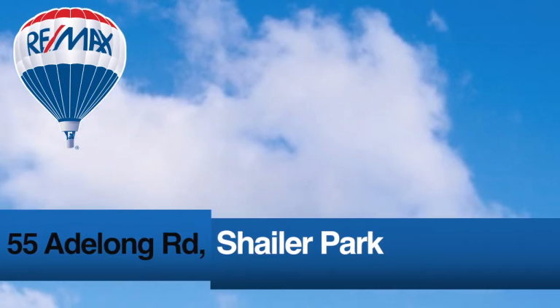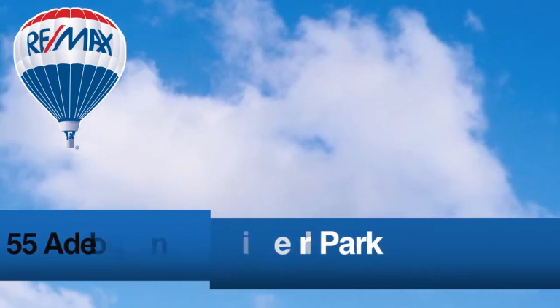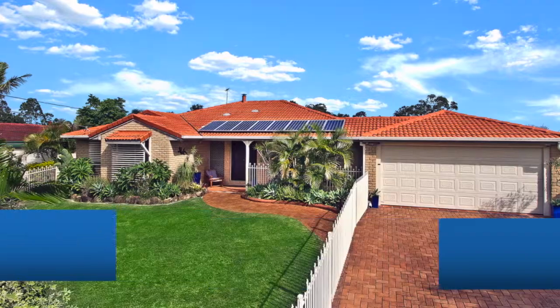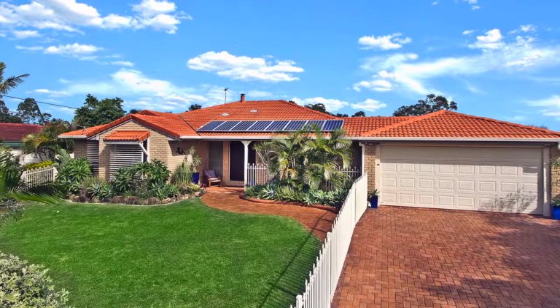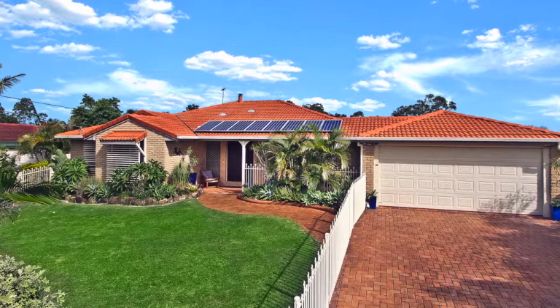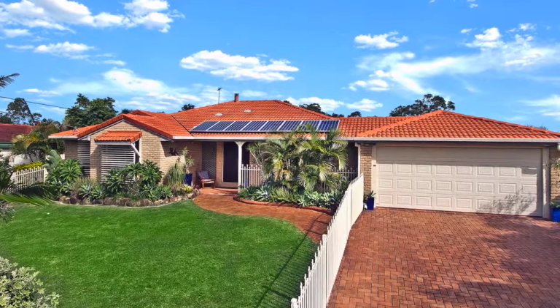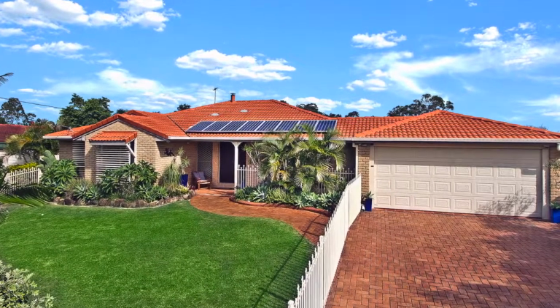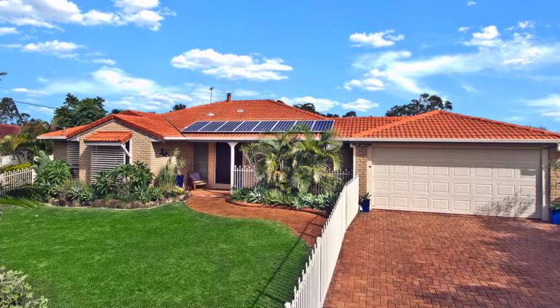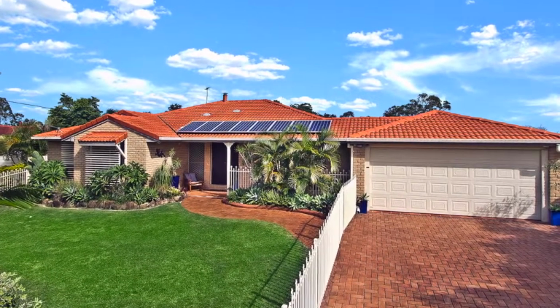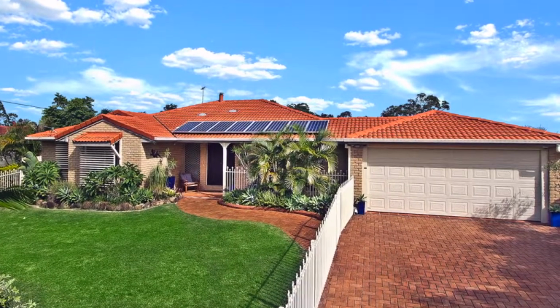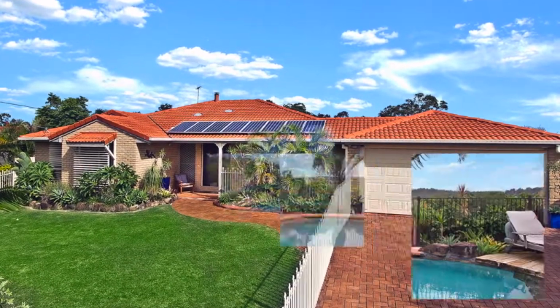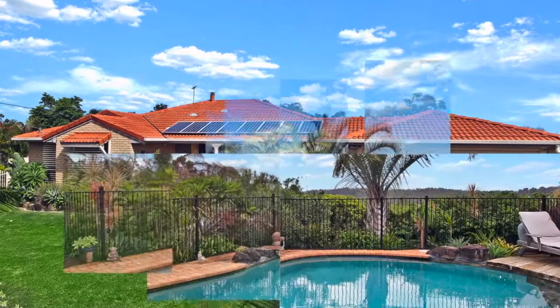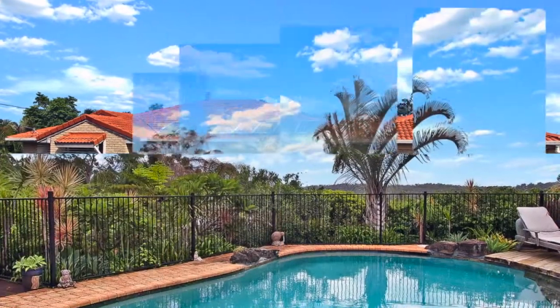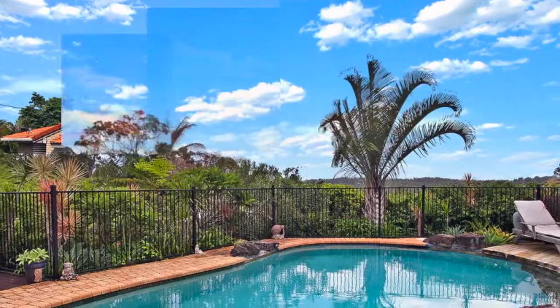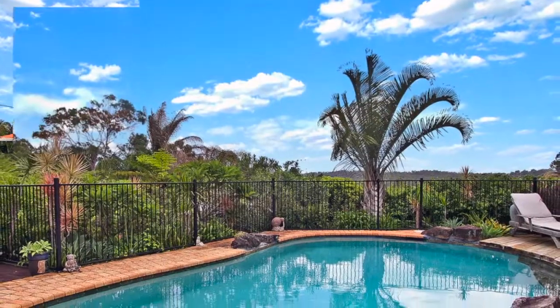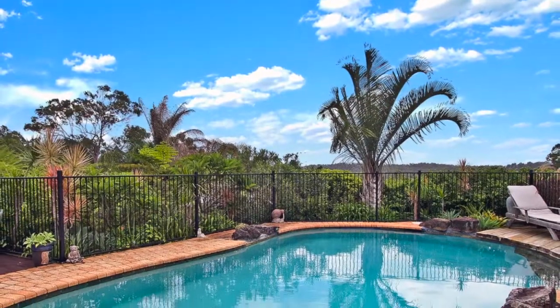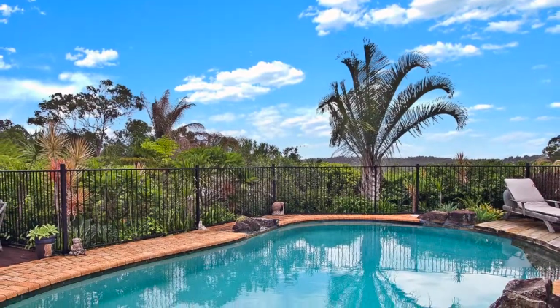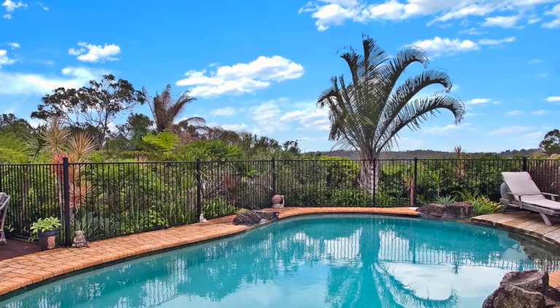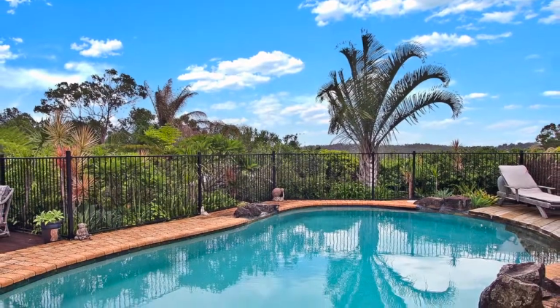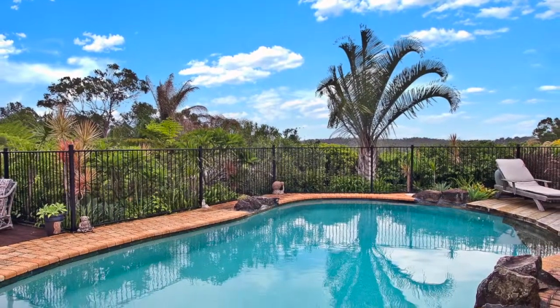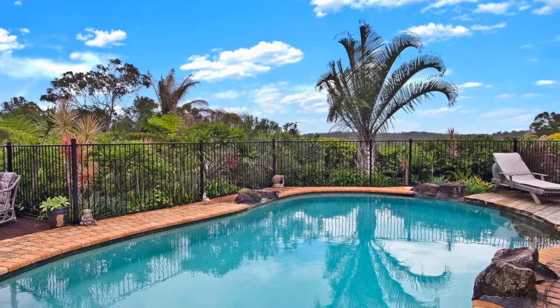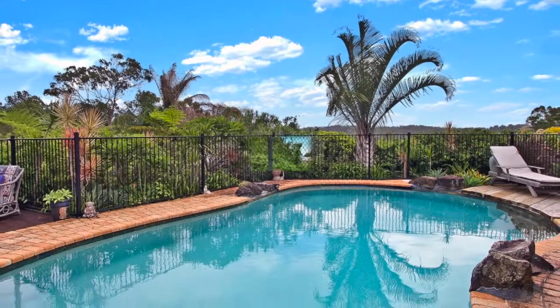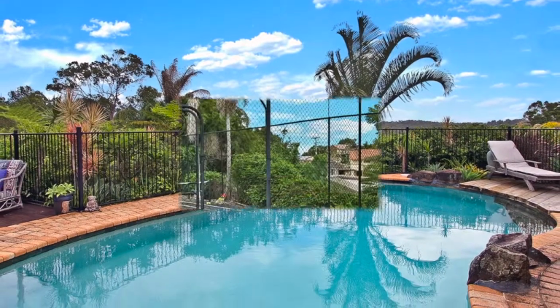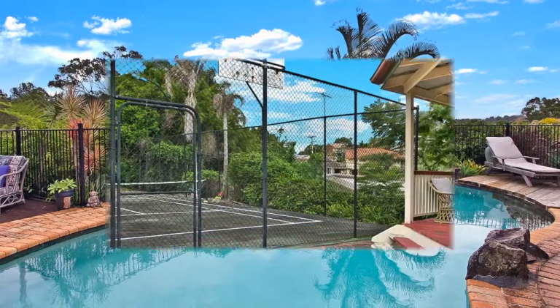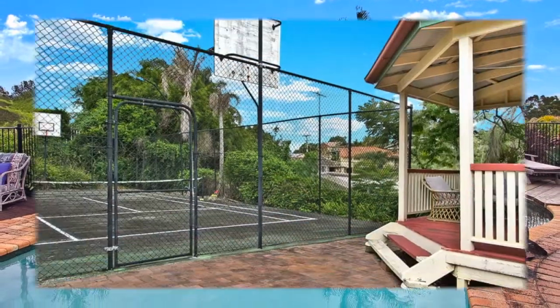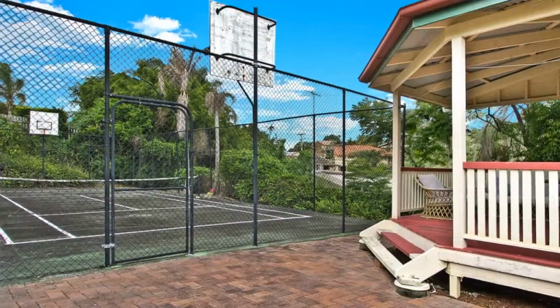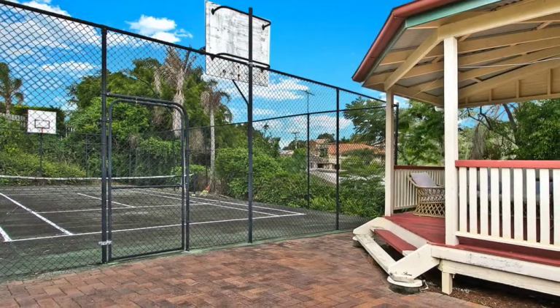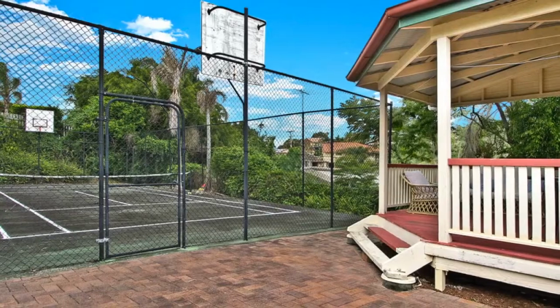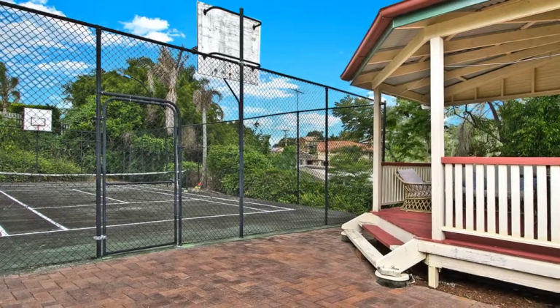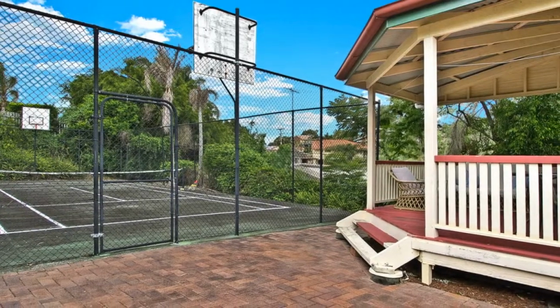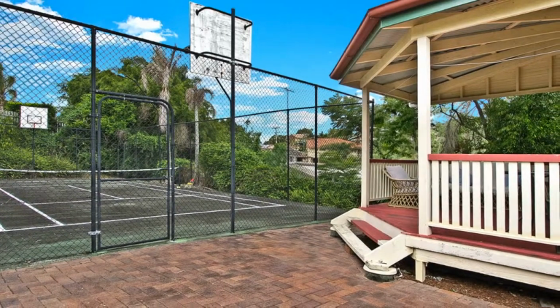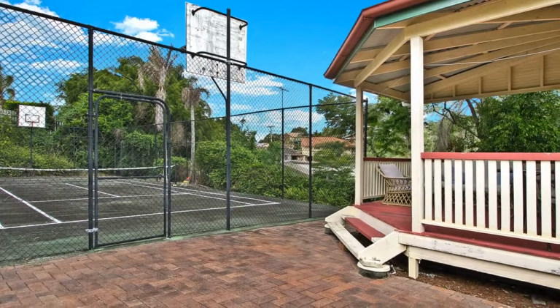Set on a 1,228 square meter block with tranquil views, a saltwater pool and a separate studio, and a long list of quality features including a half-size floodlit tennis court.